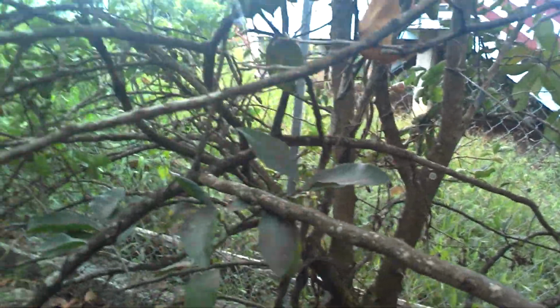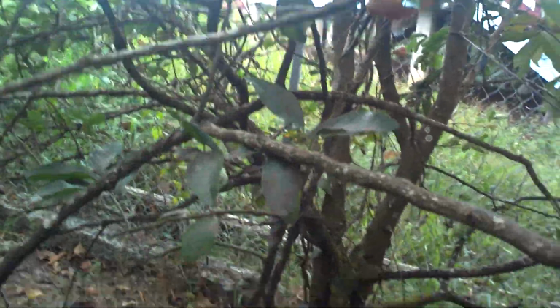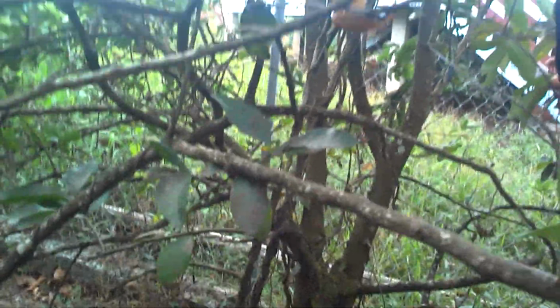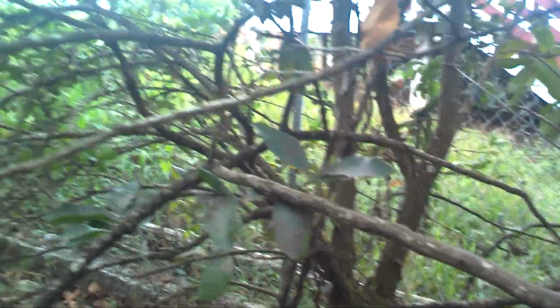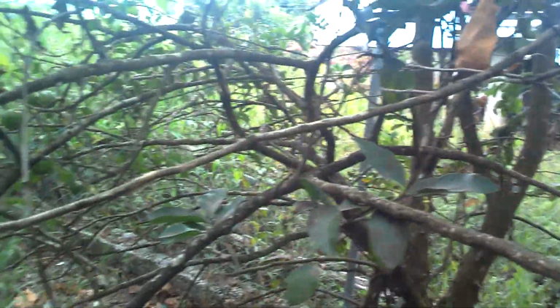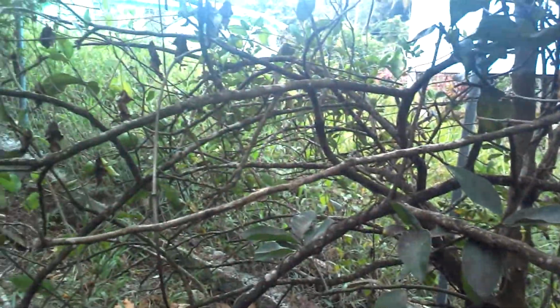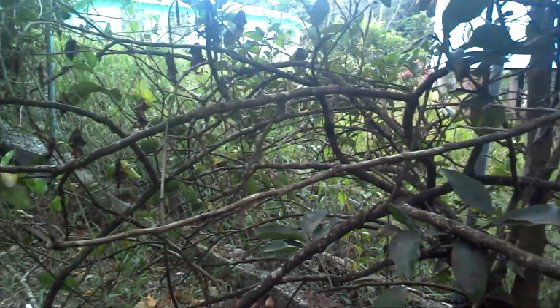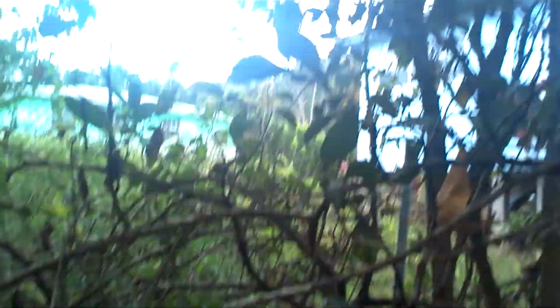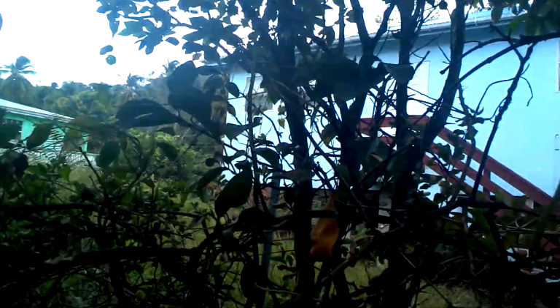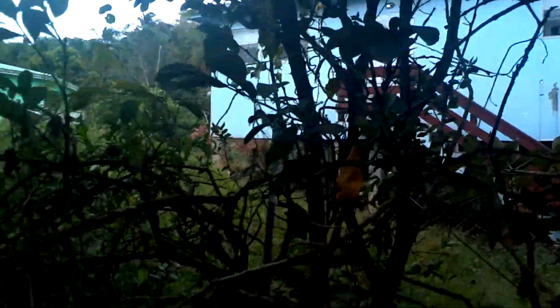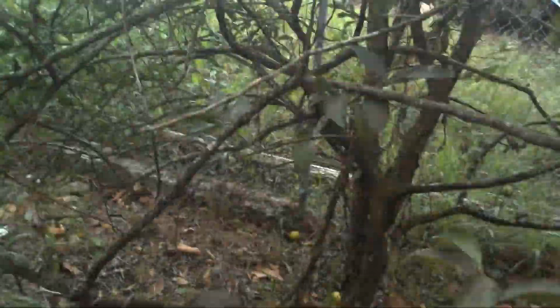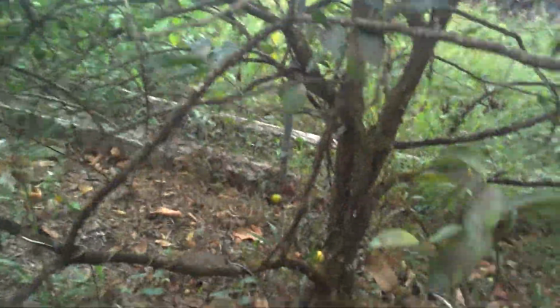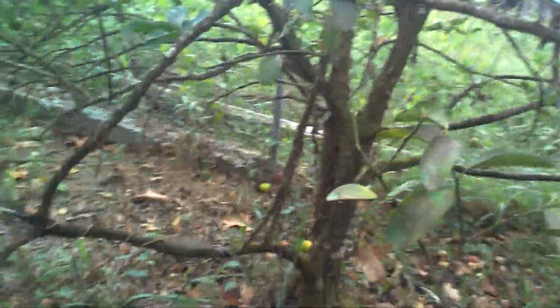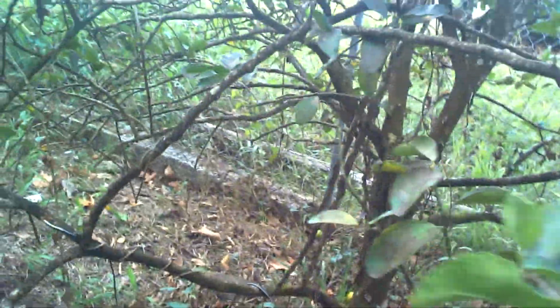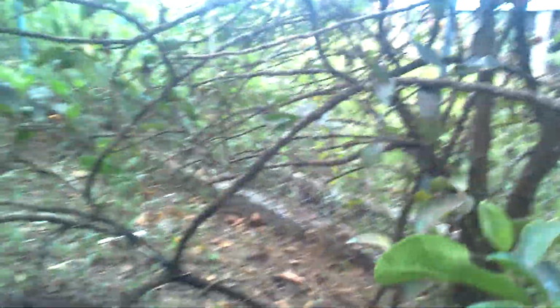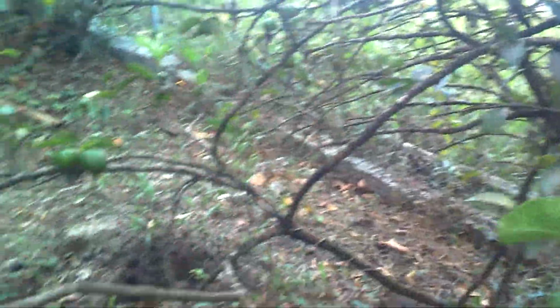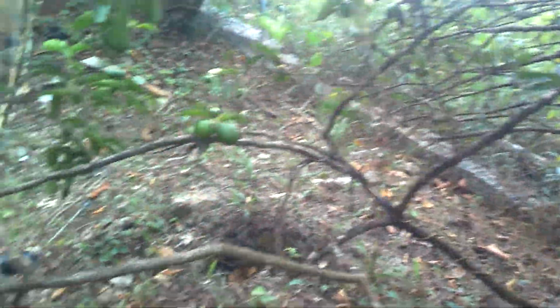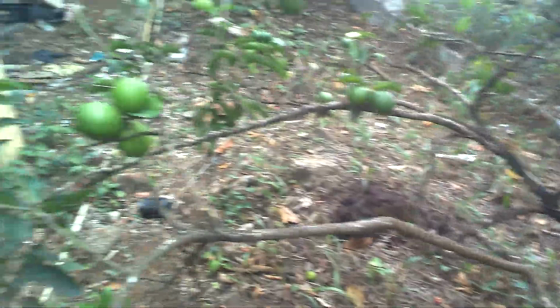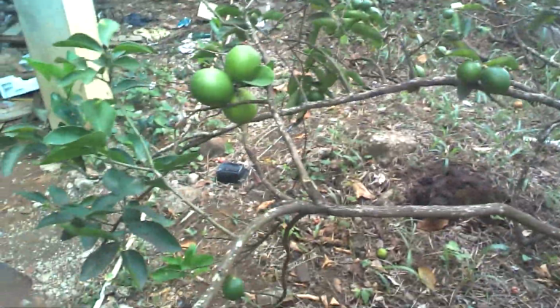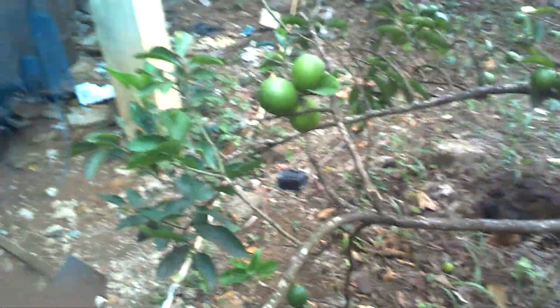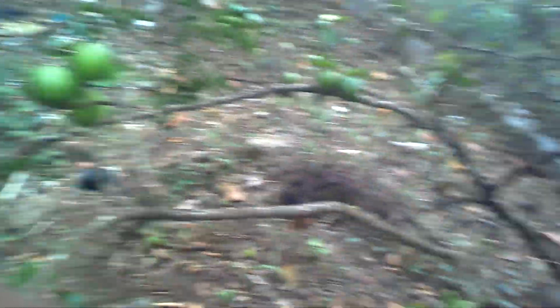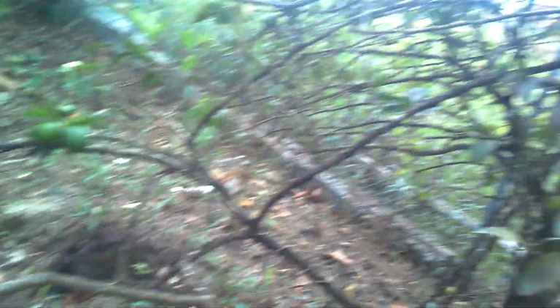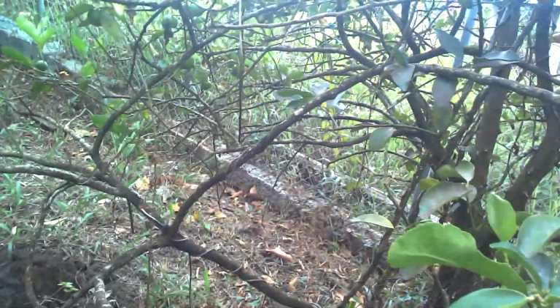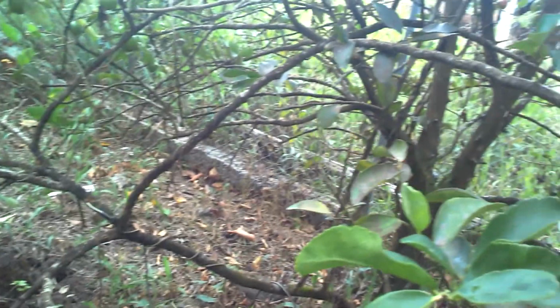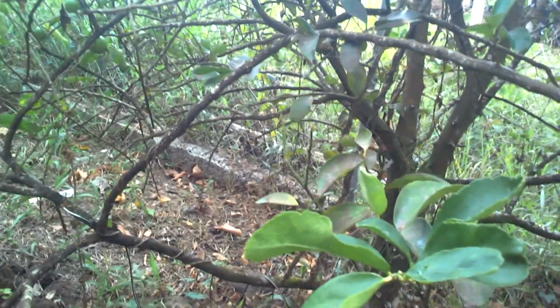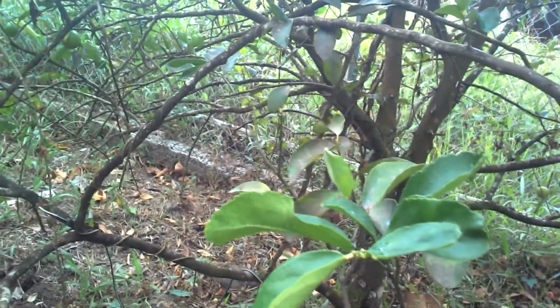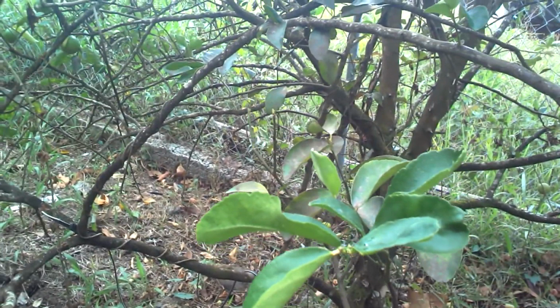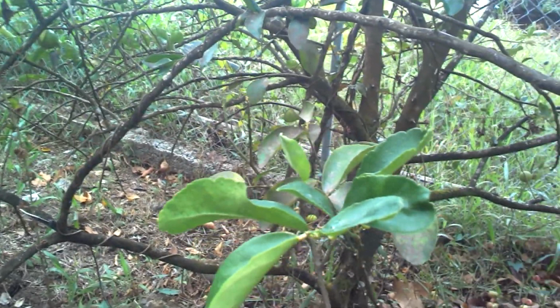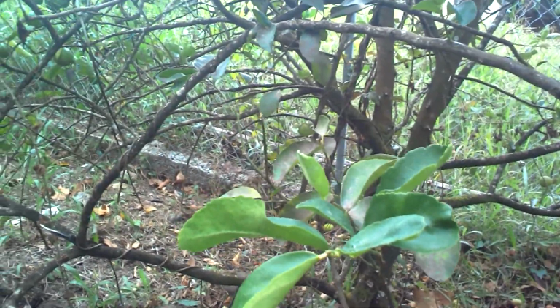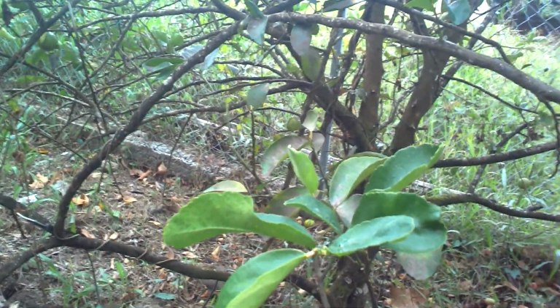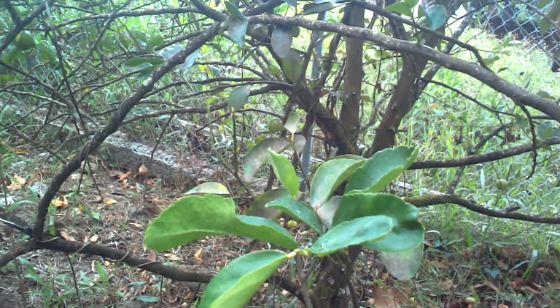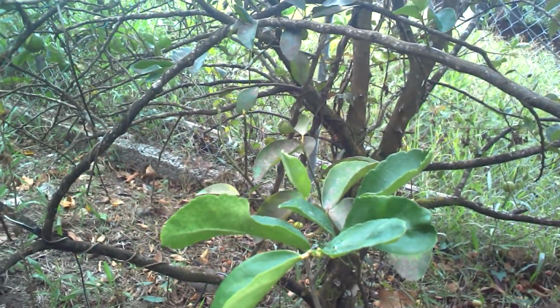So yeah, this is my lime-orange tree. See you in the next one. This is Science Vlog here, goodbye.